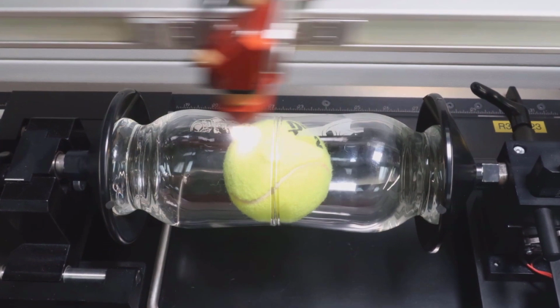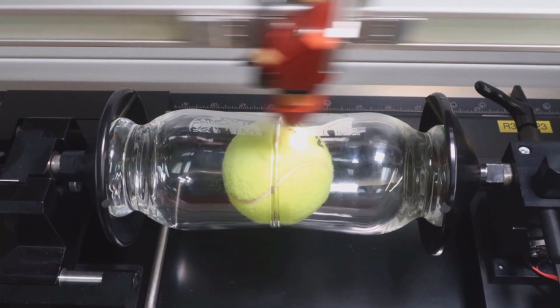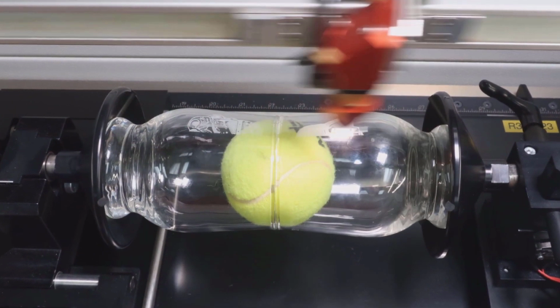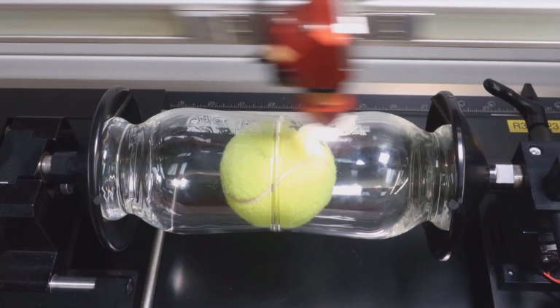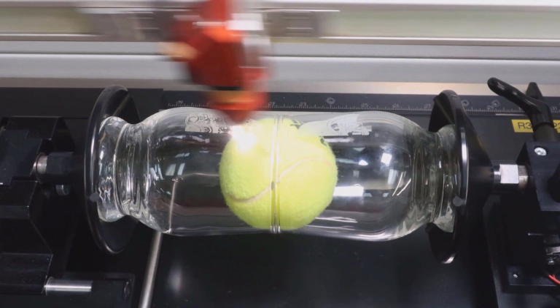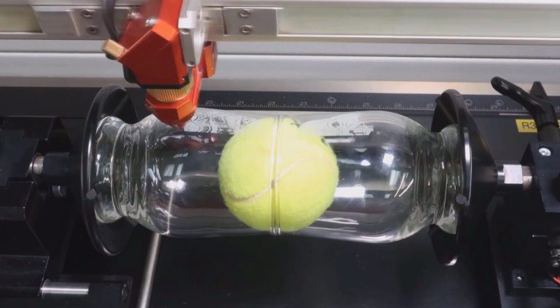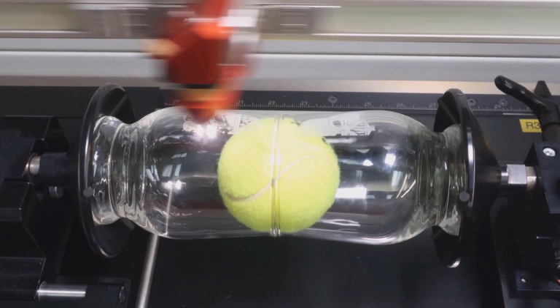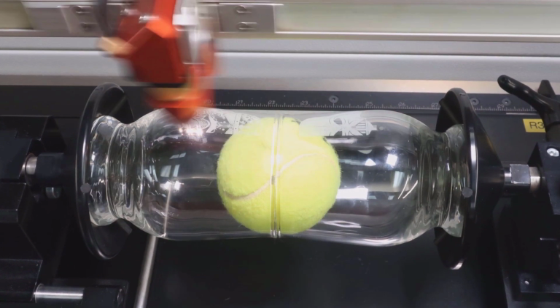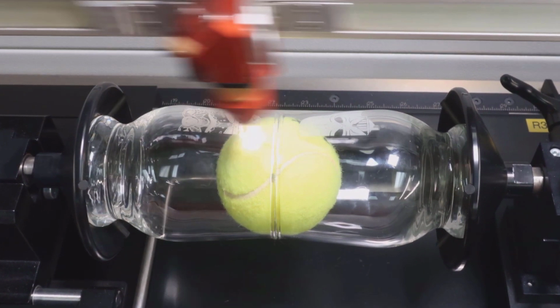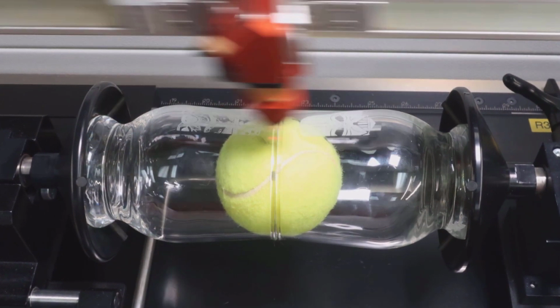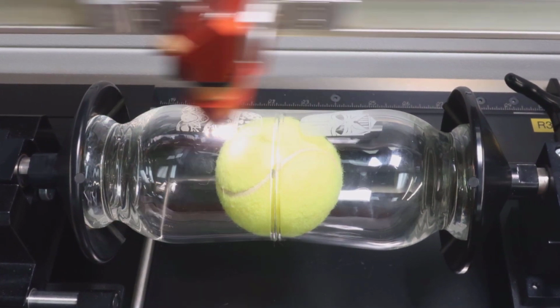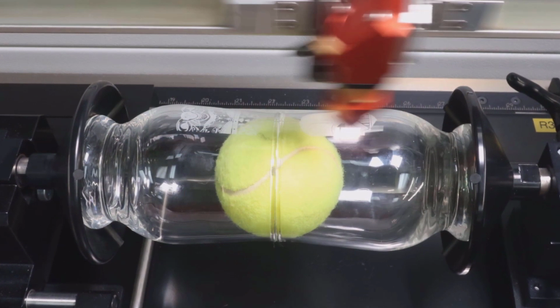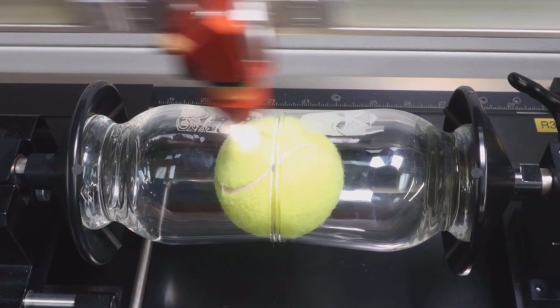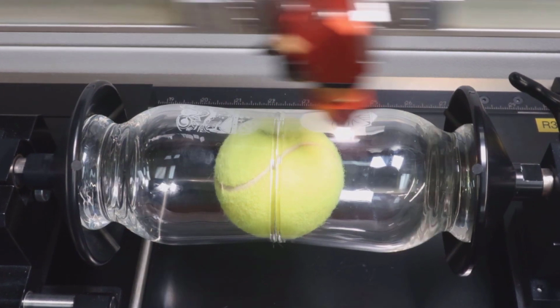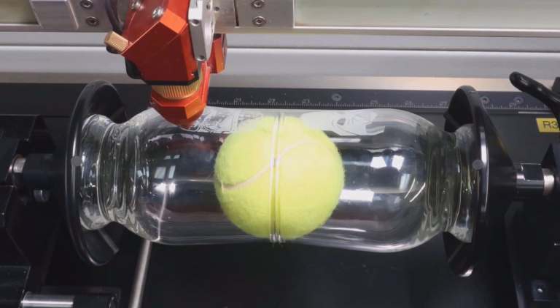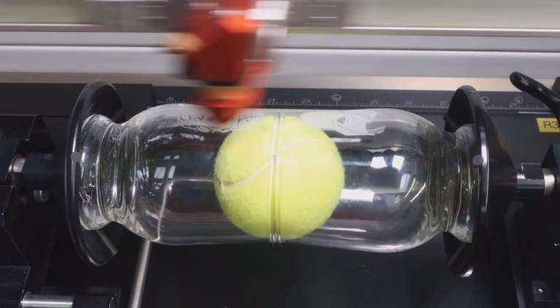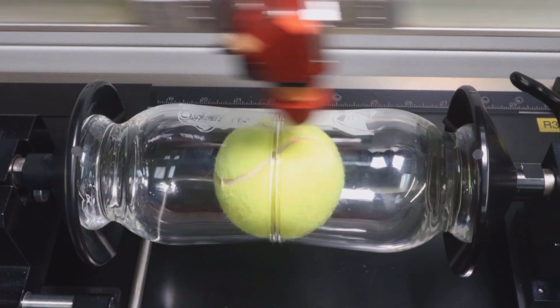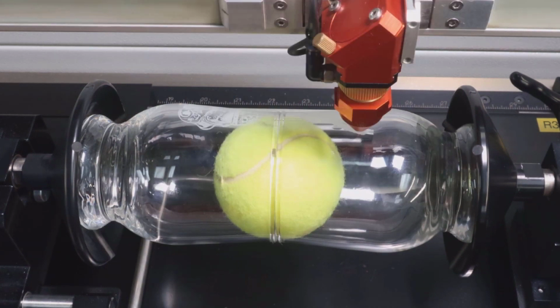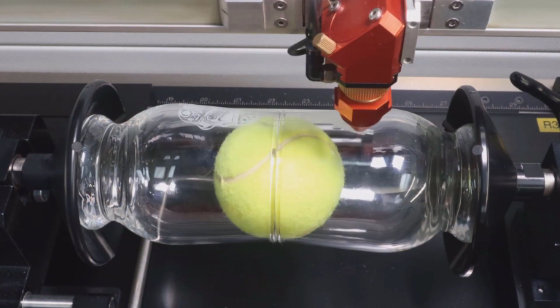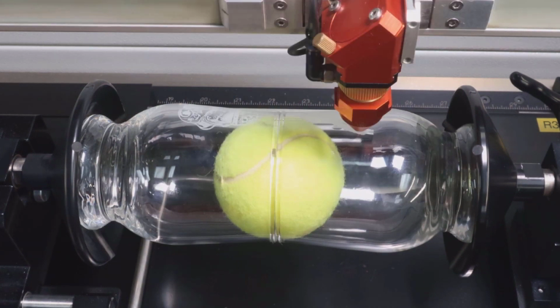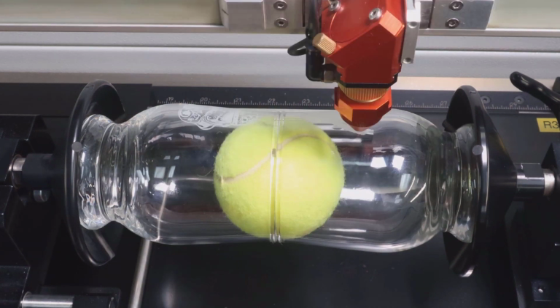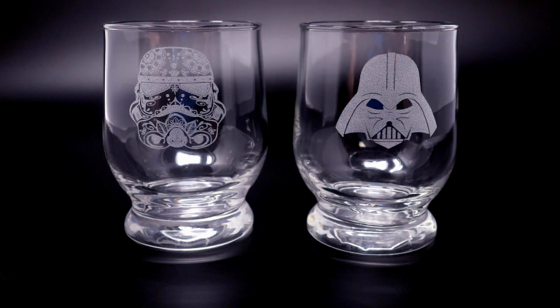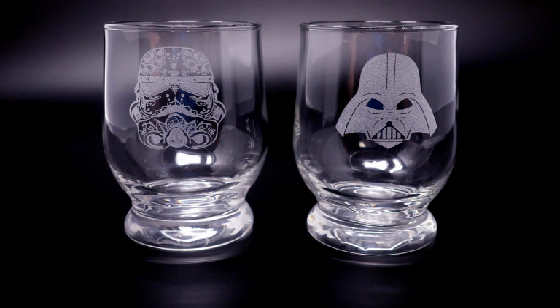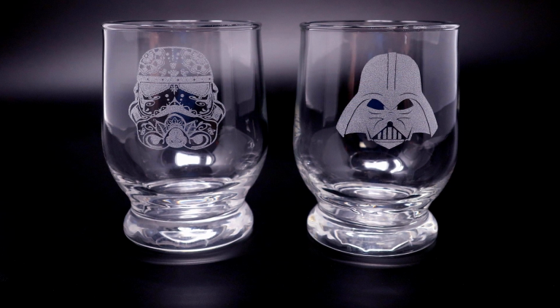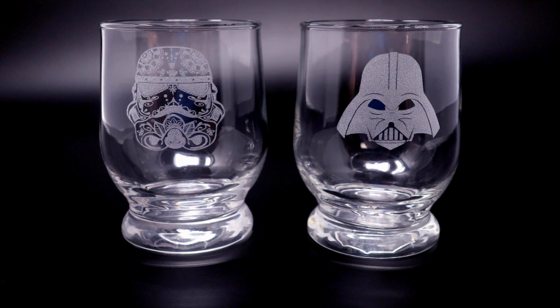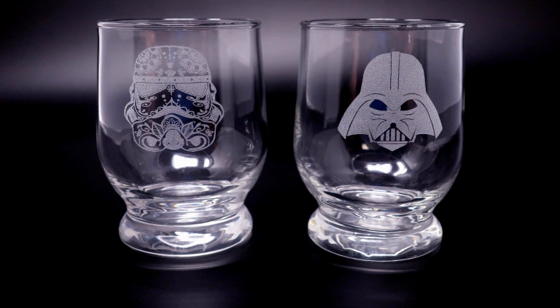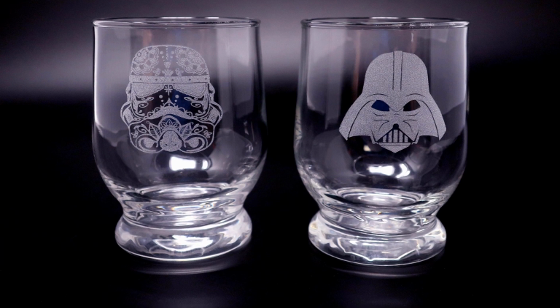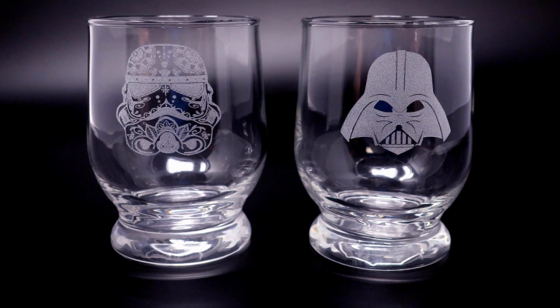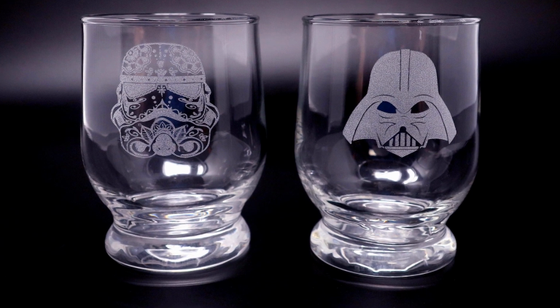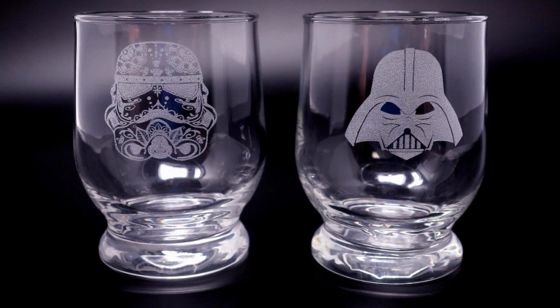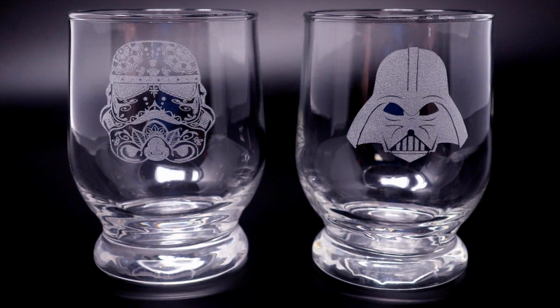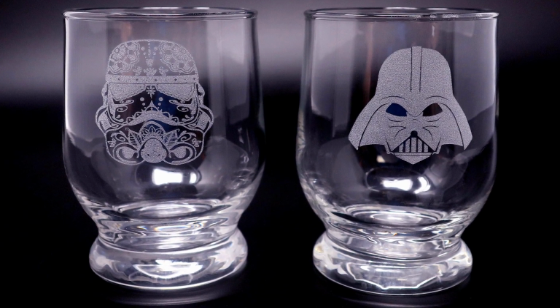You're able to double your productivity just by the simple process of adding a rubber ball to the center of the two objects. Different diameter balls can be used for different diameter objects and the same process holds true as long as the object doesn't have too much angle to it.